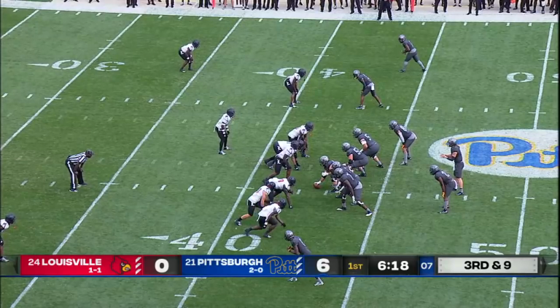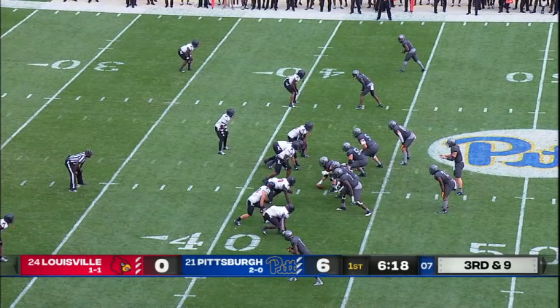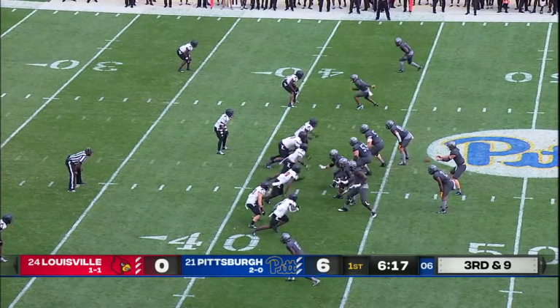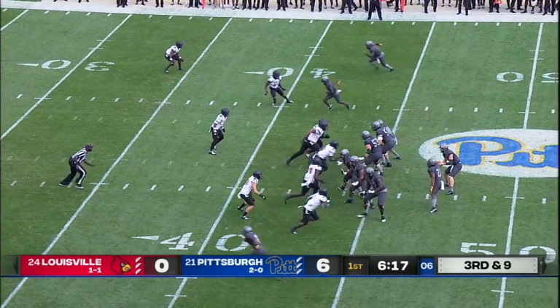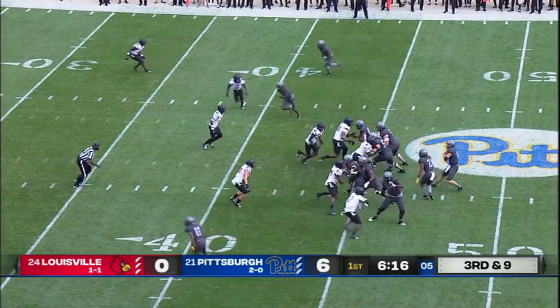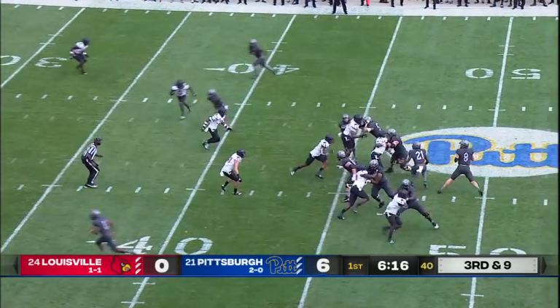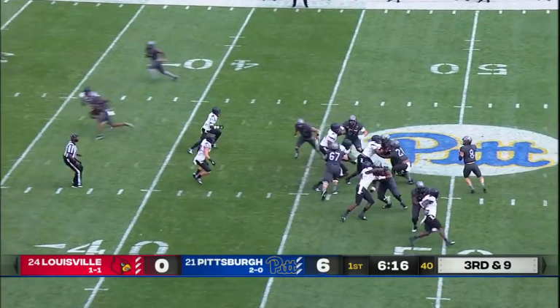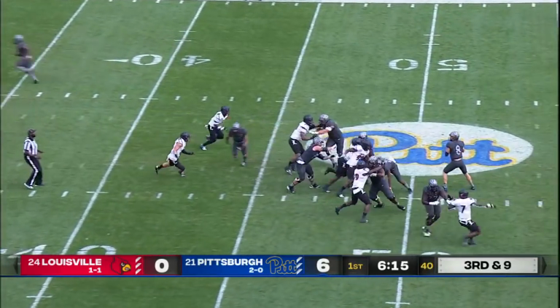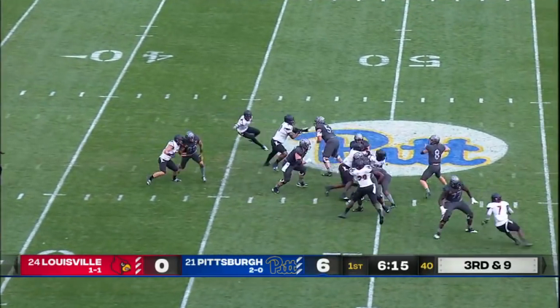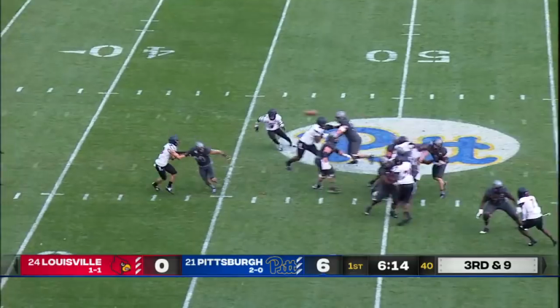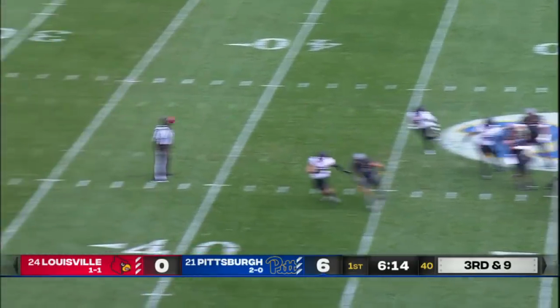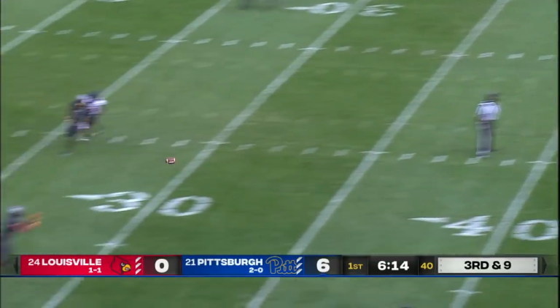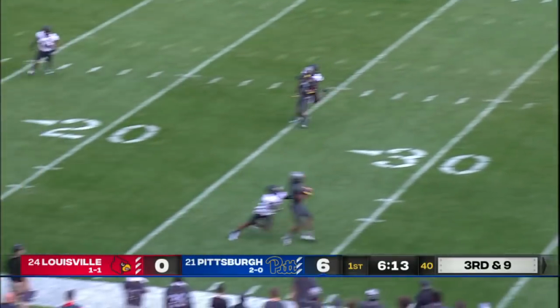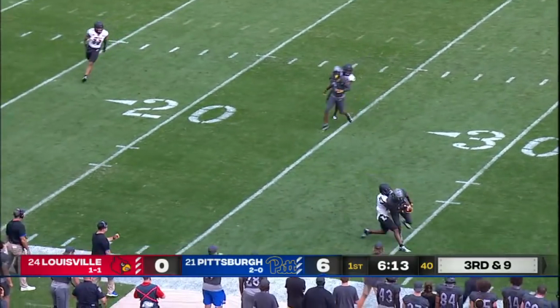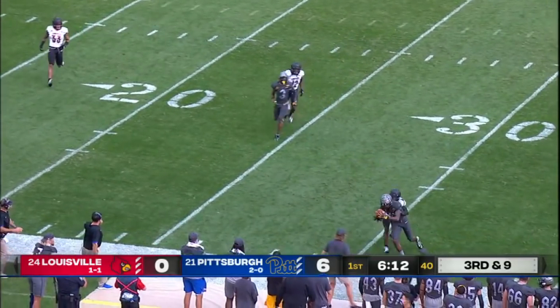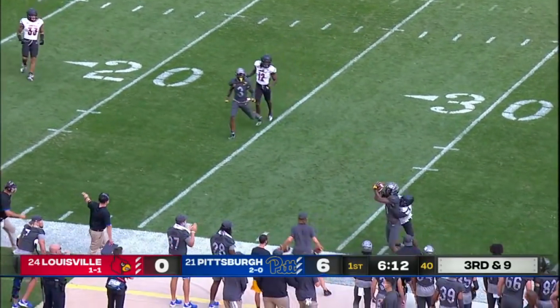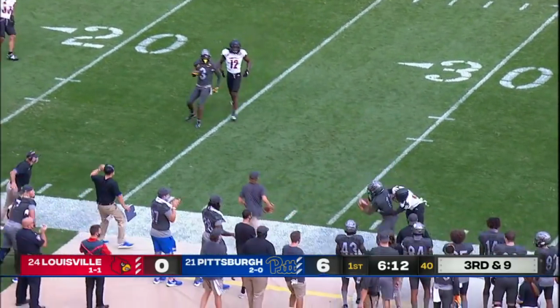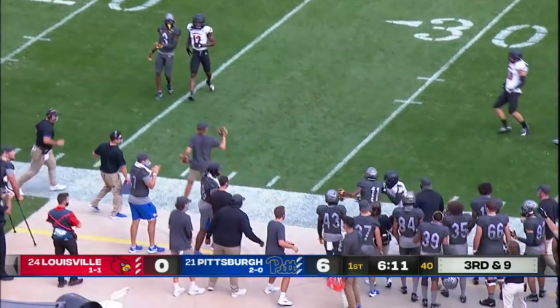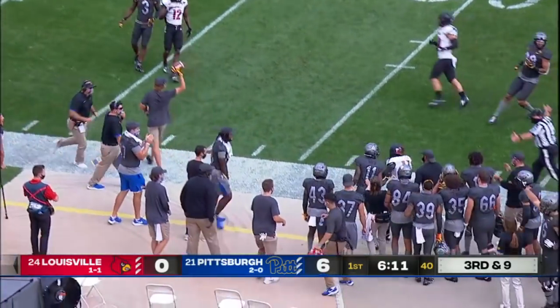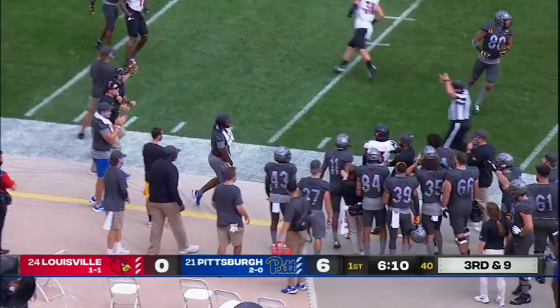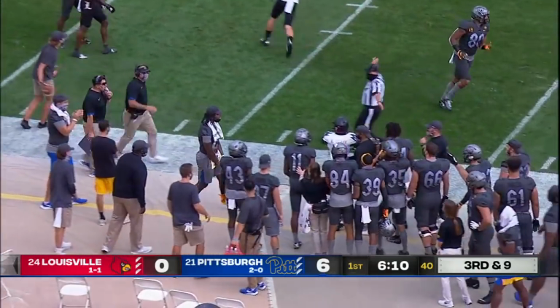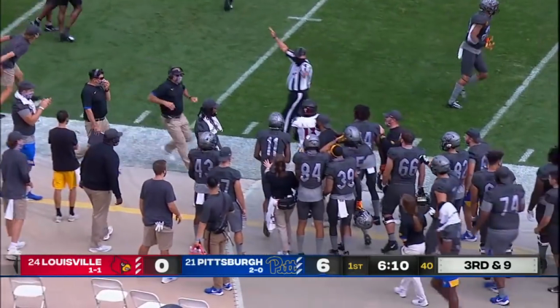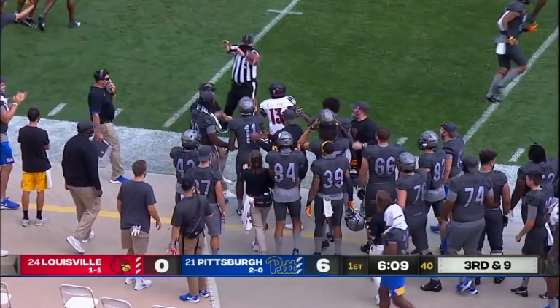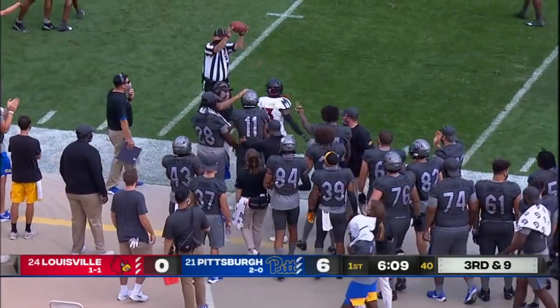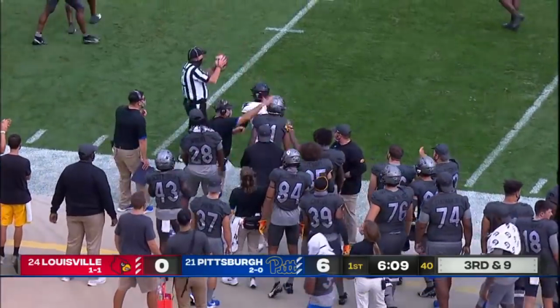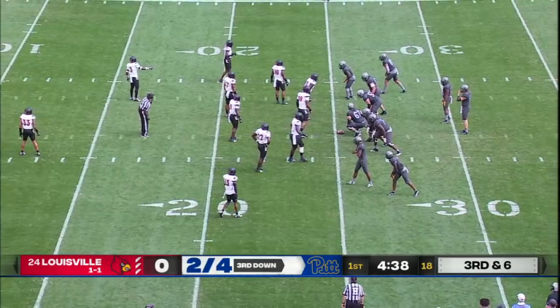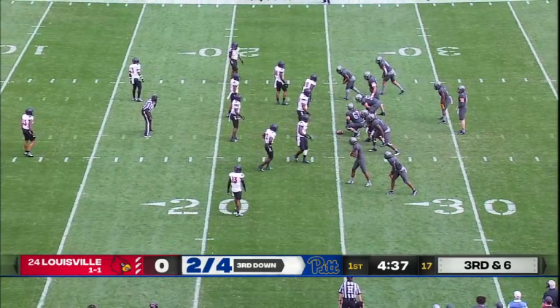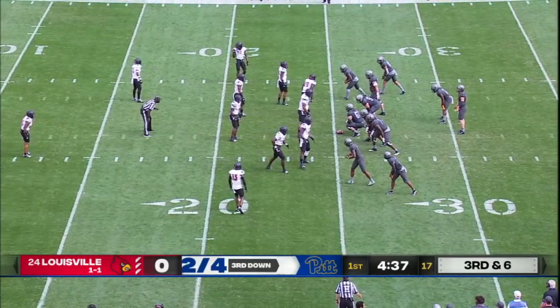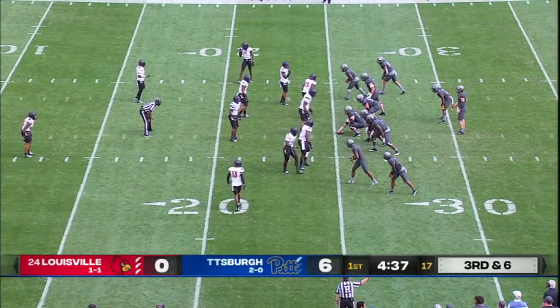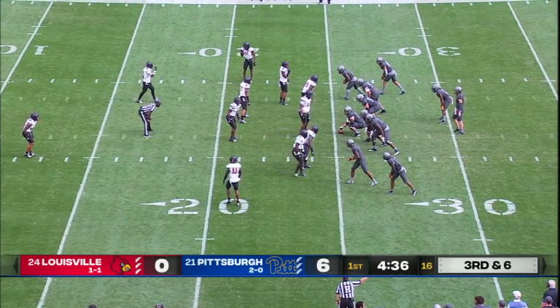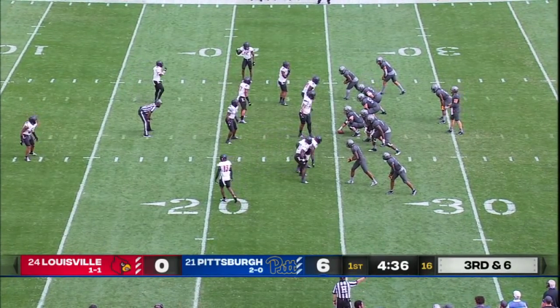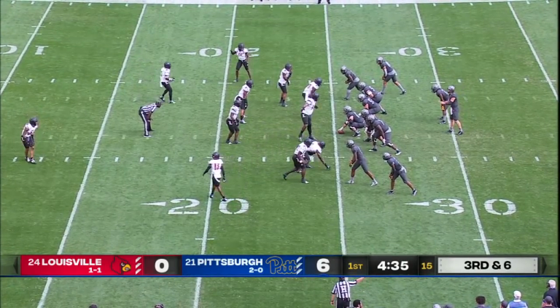Down and nine here for the Panthers. Pickett zips it down the field, and that is the first catch of the year for Taysir Mack. They converted earlier in this drive going to Taysir Mack.